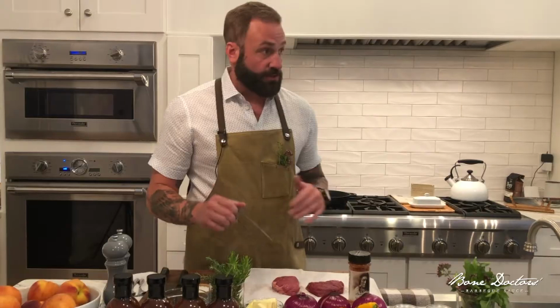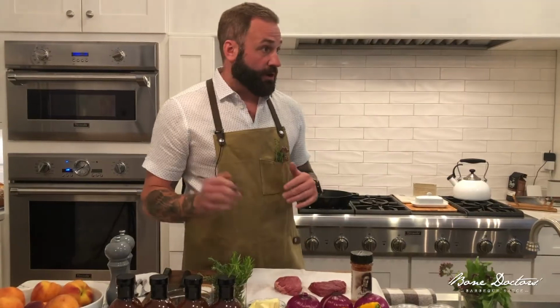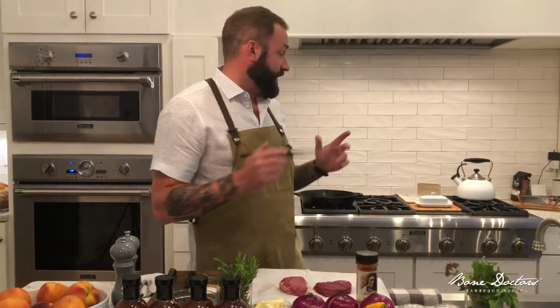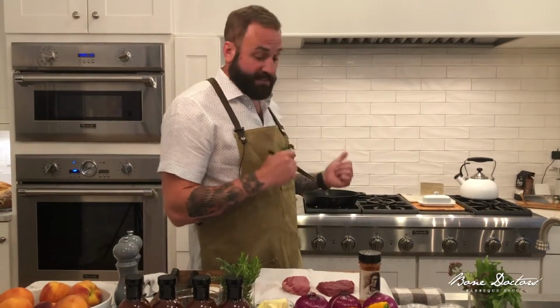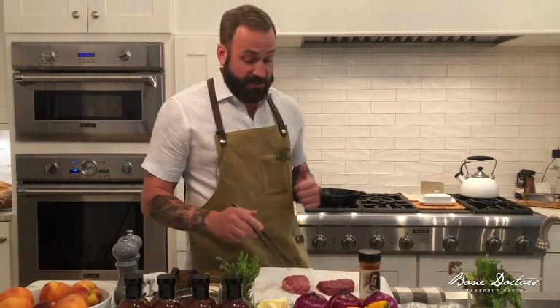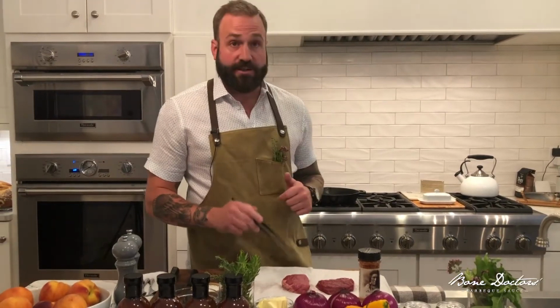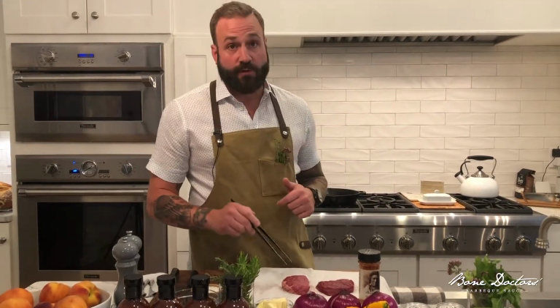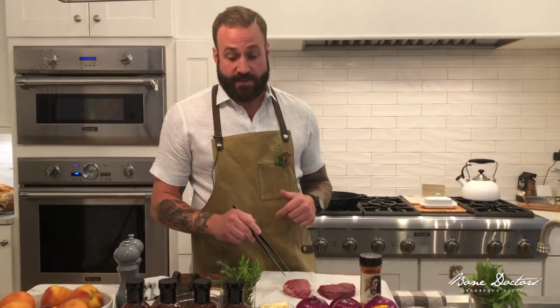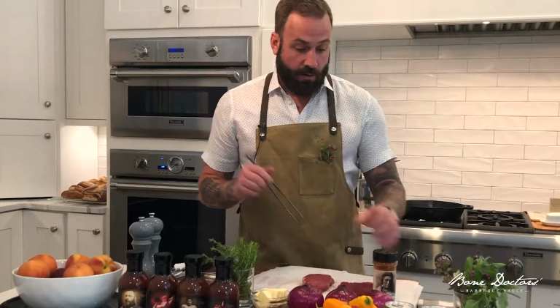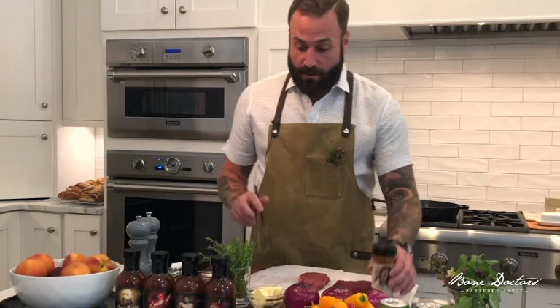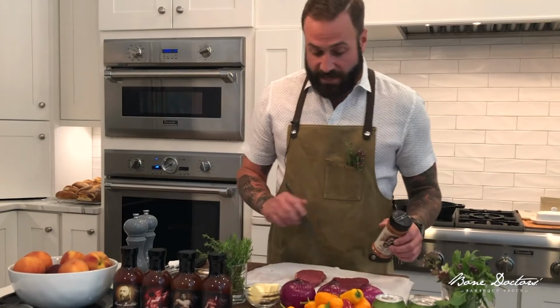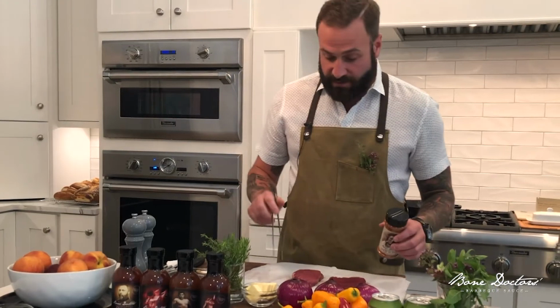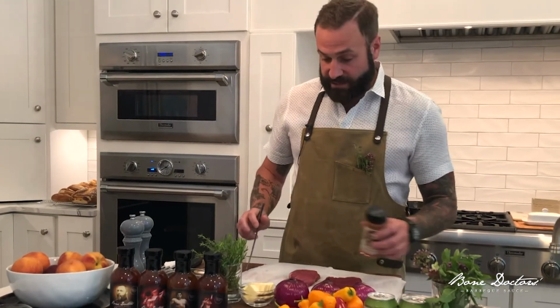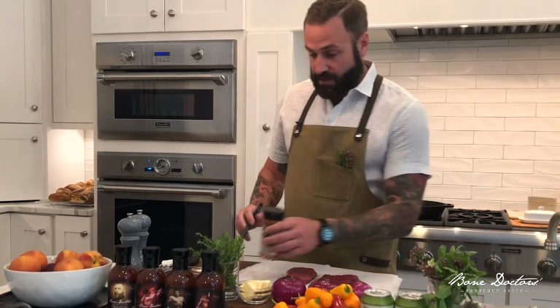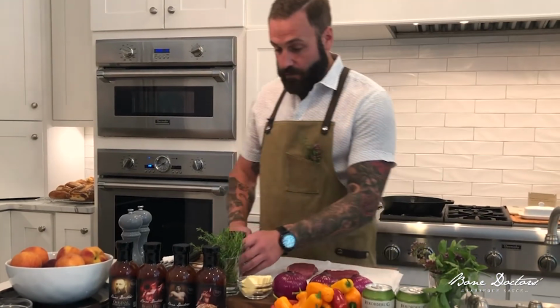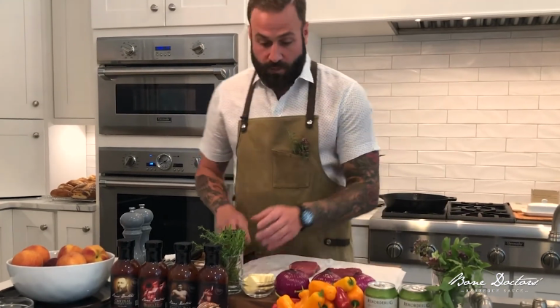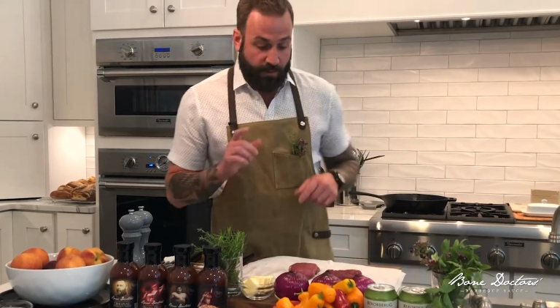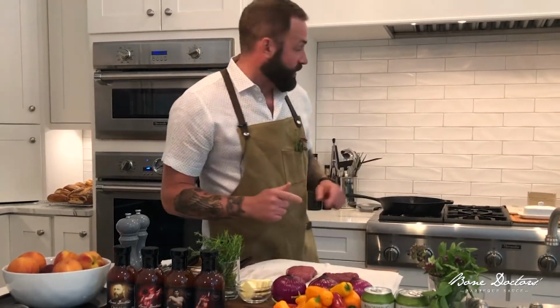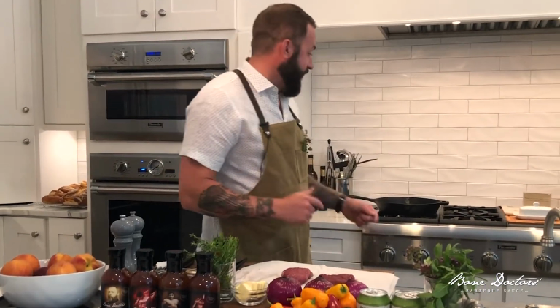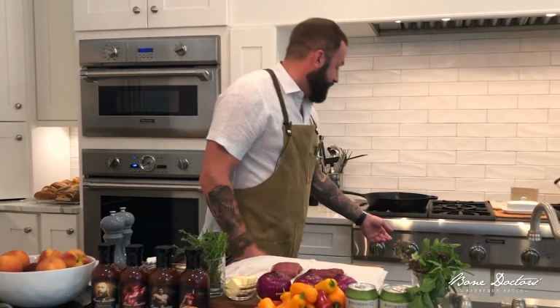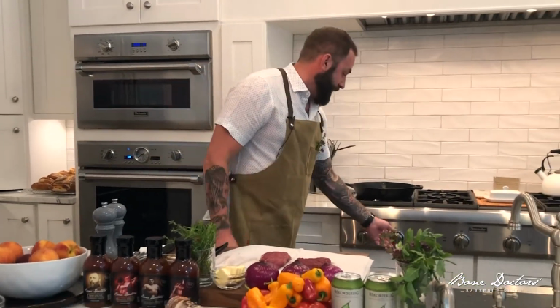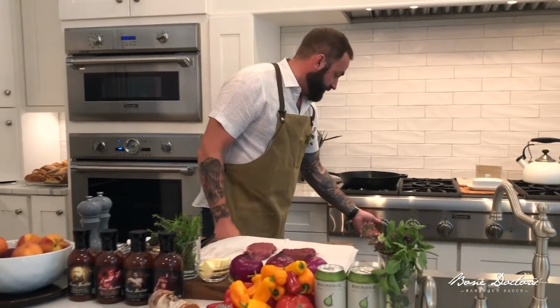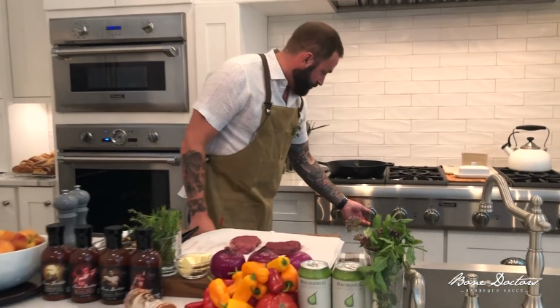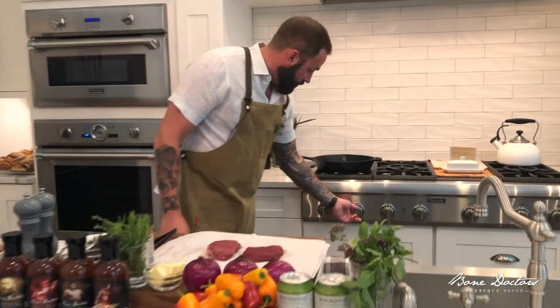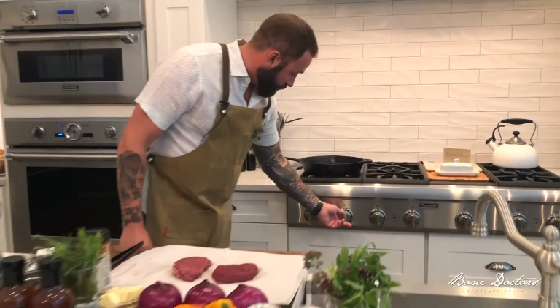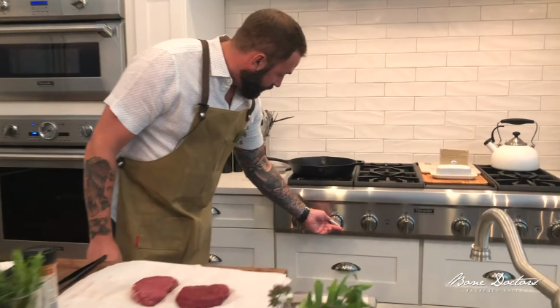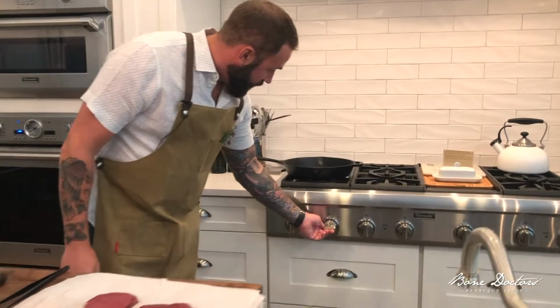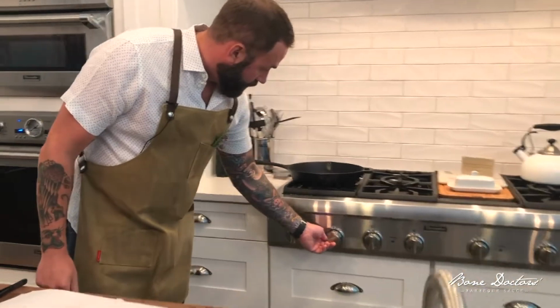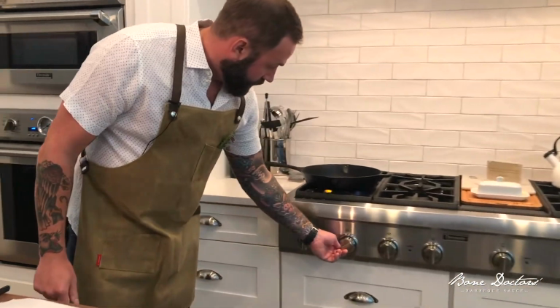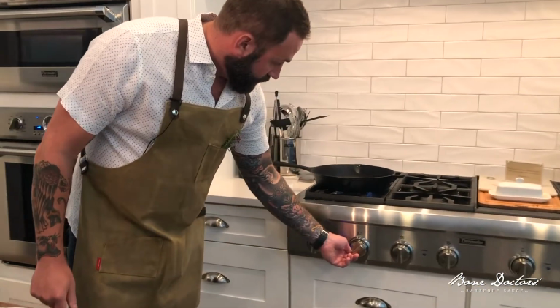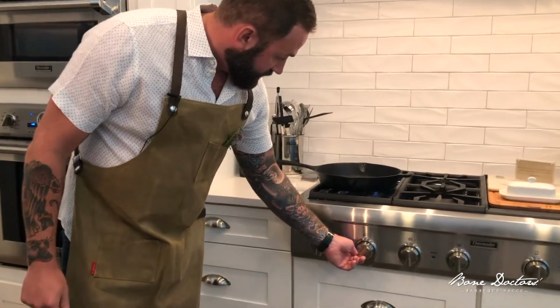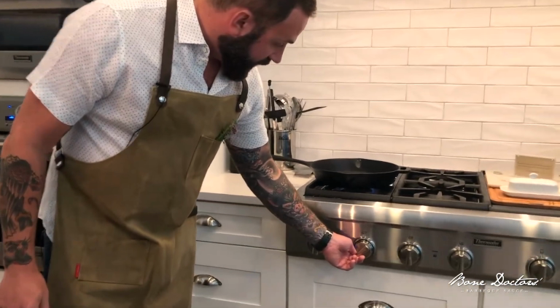What we're gonna do is we're gonna cast iron sear this beautiful piece of meat. First step is we're gonna get a cast iron pan just straight ripping right now. We want this thing hot.